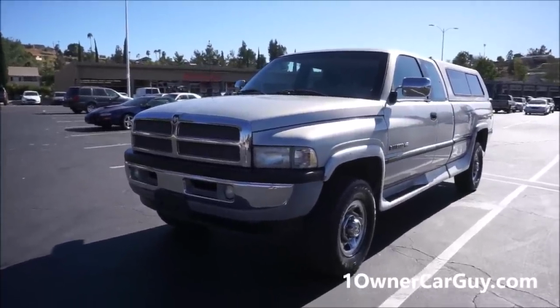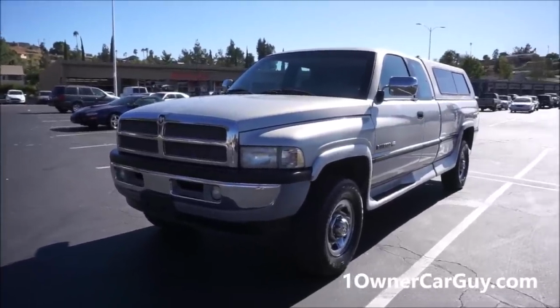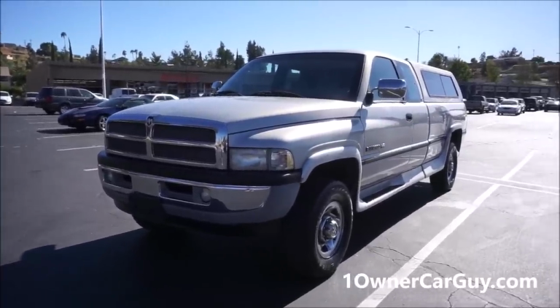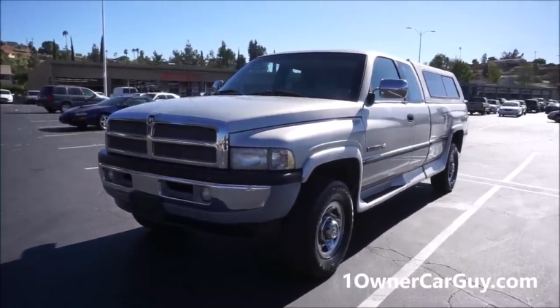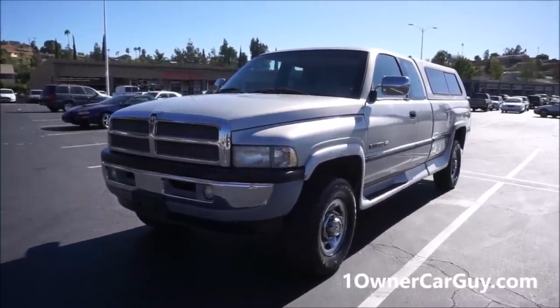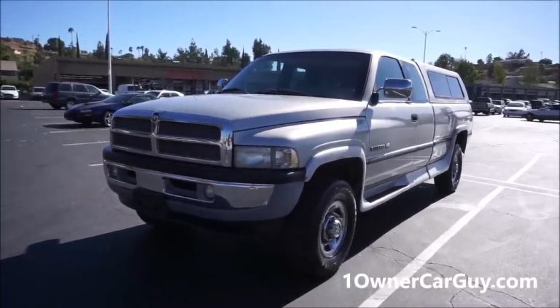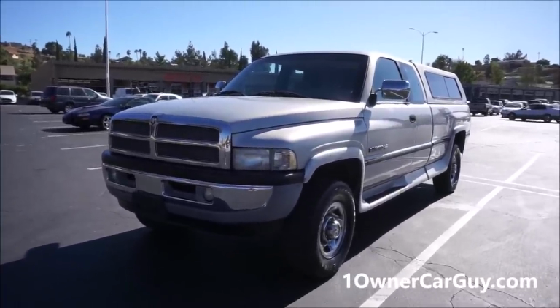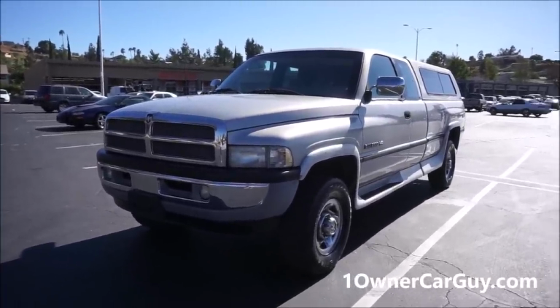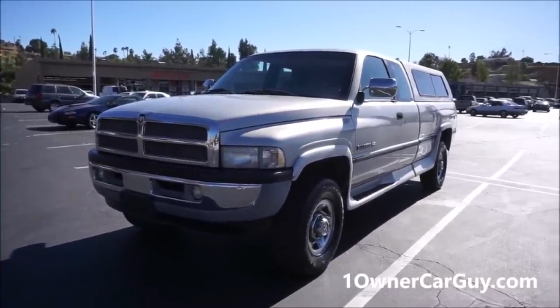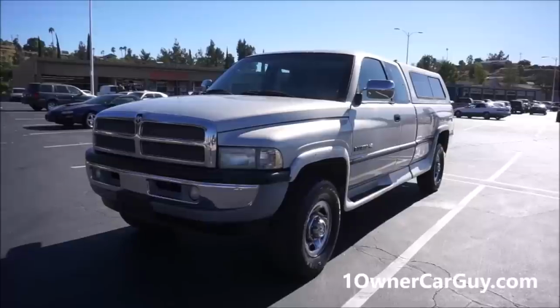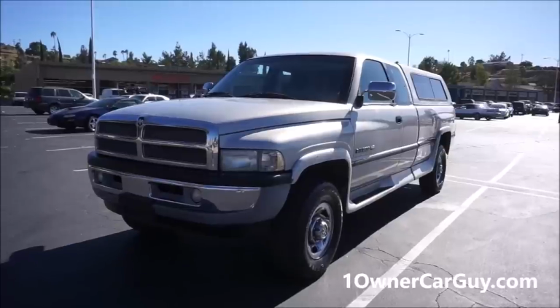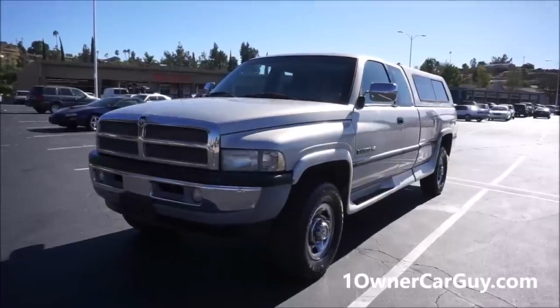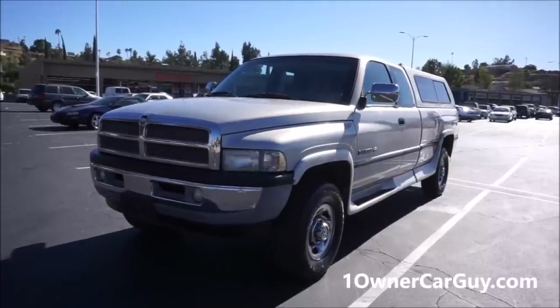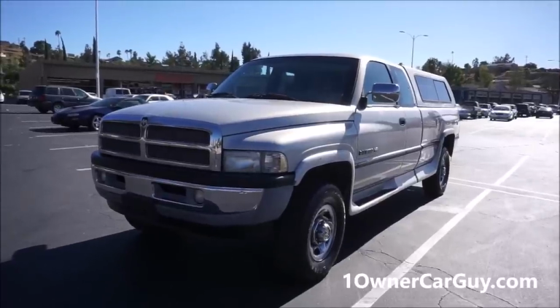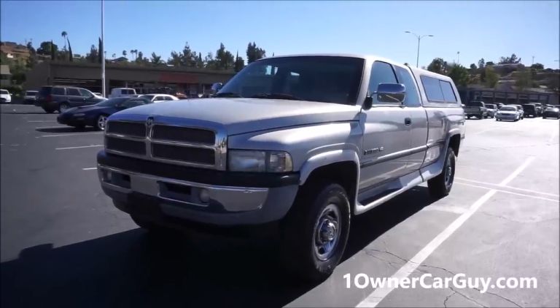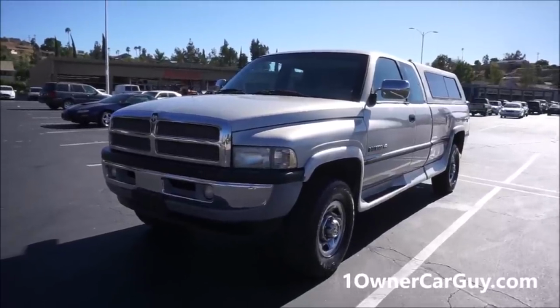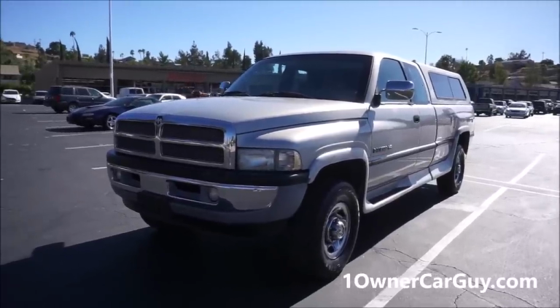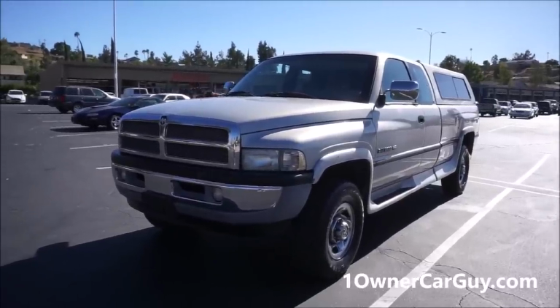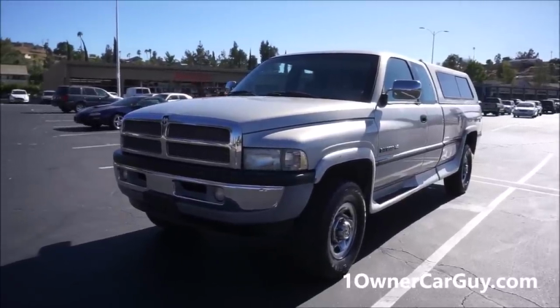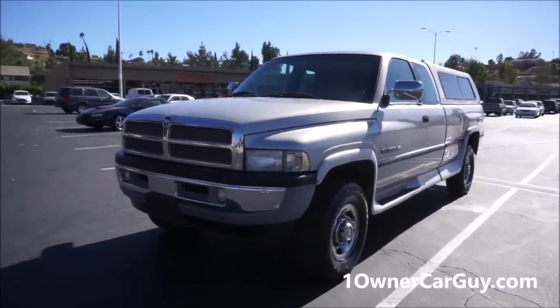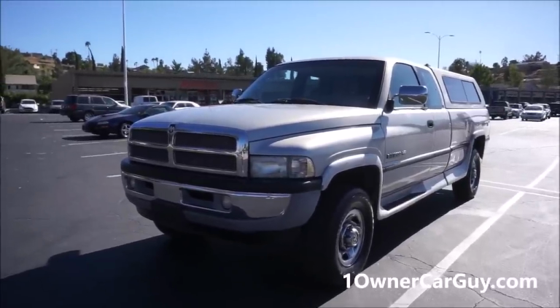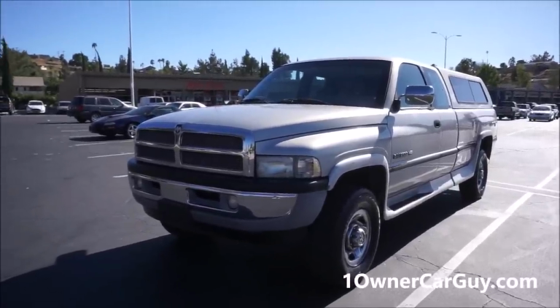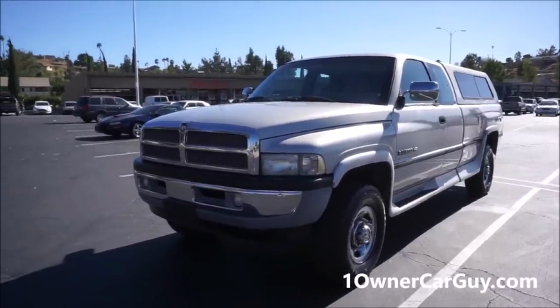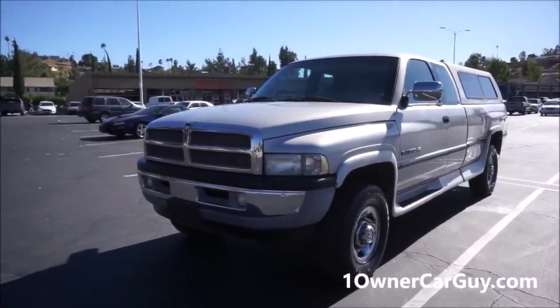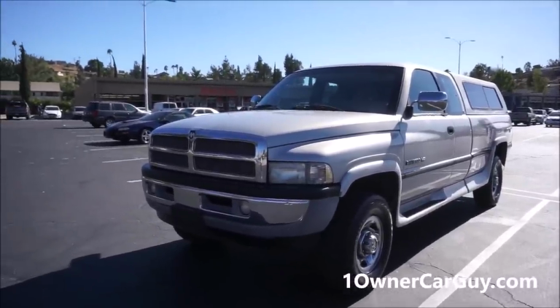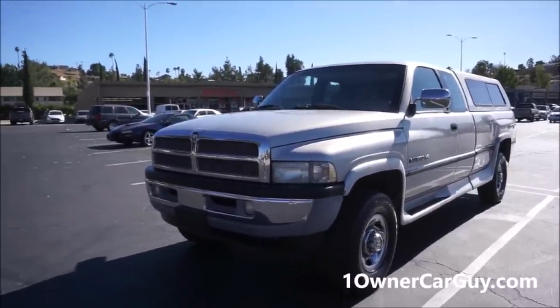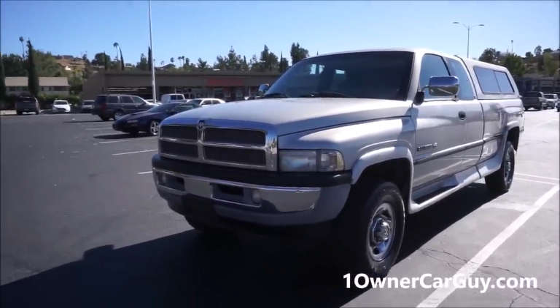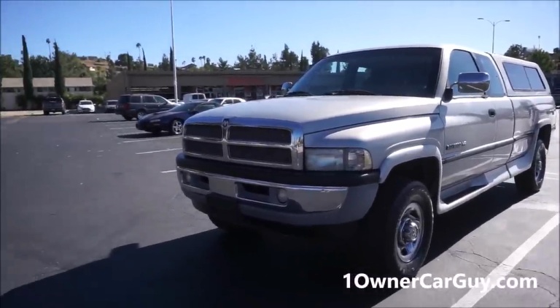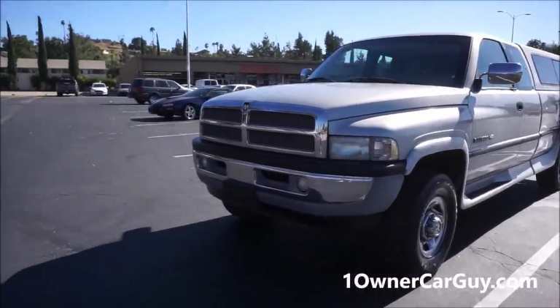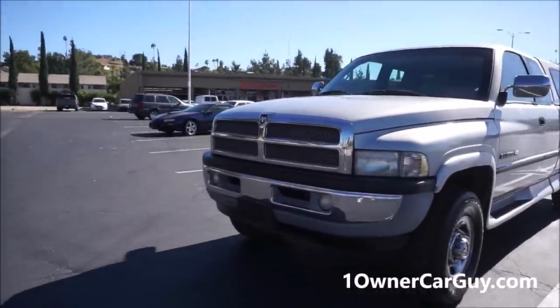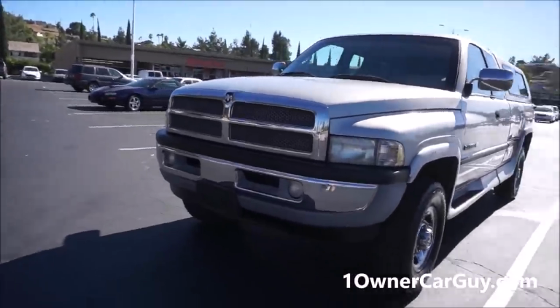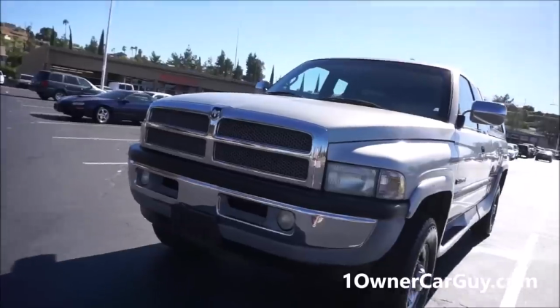Check out OneOwnerCarGuy.com for about 60 pictures and a video. Make sure and subscribe here on YouTube — I do new videos every week.